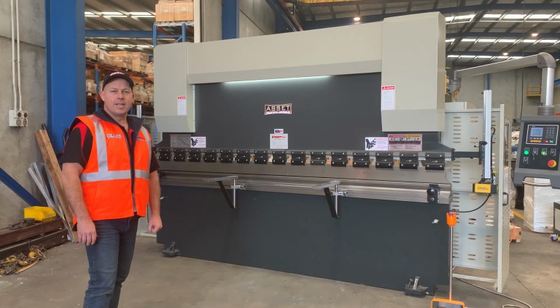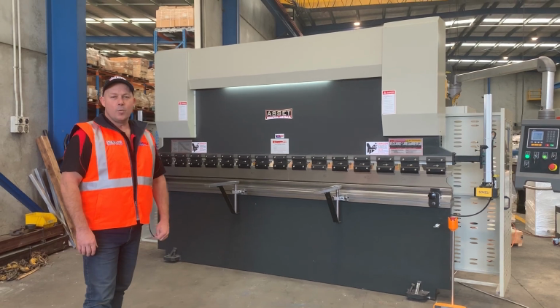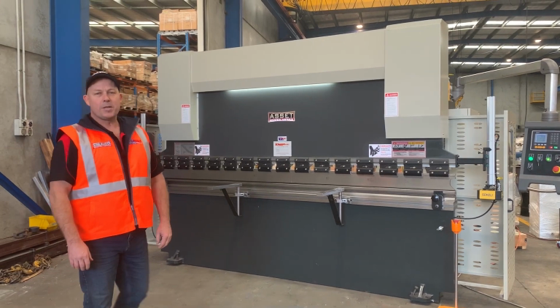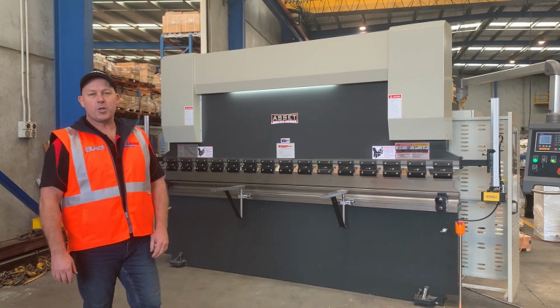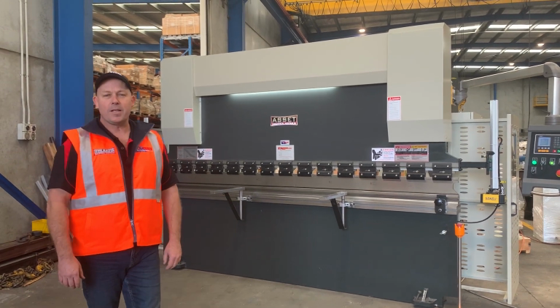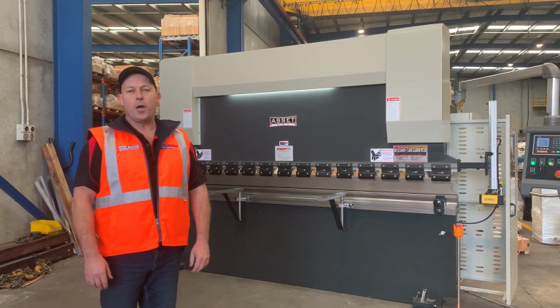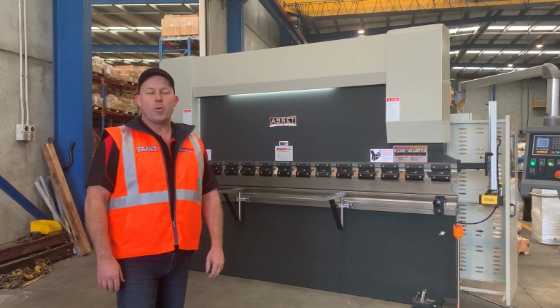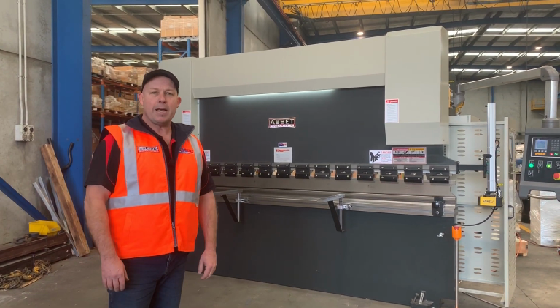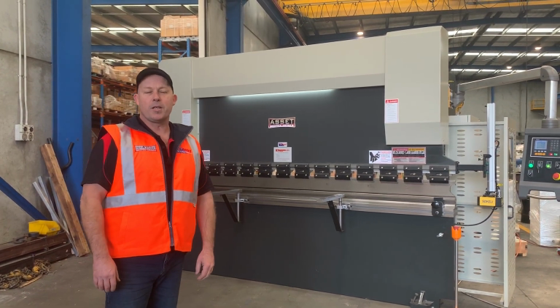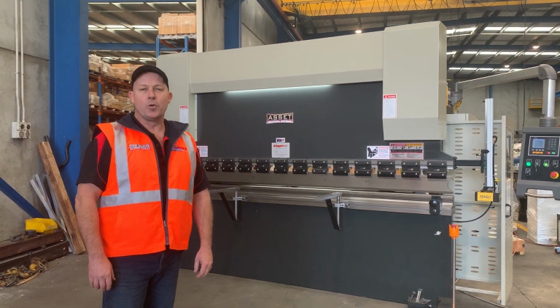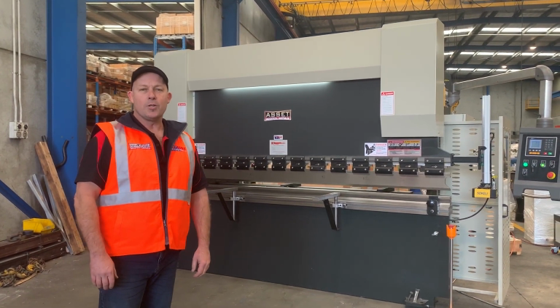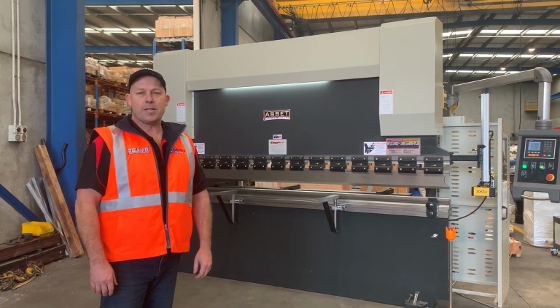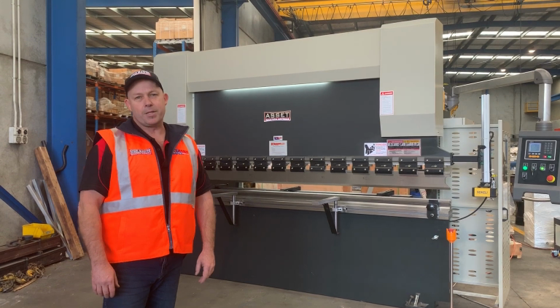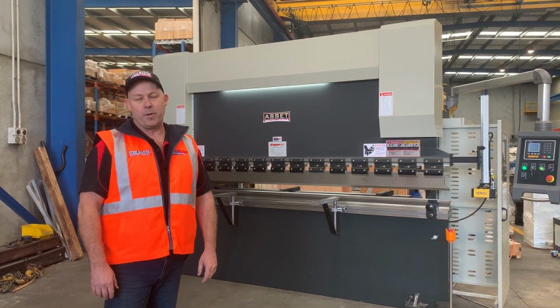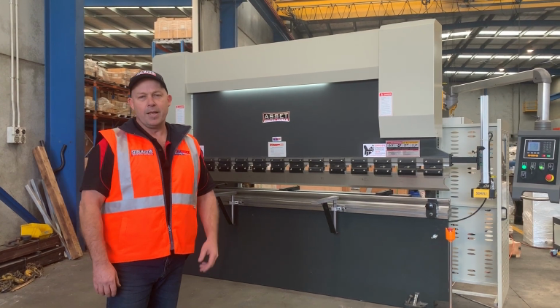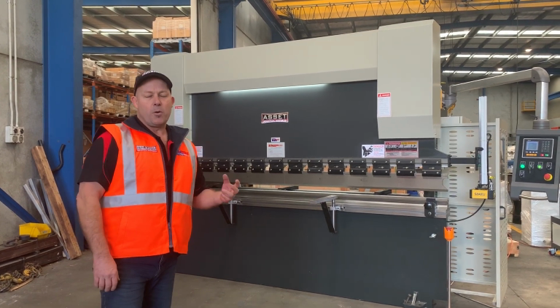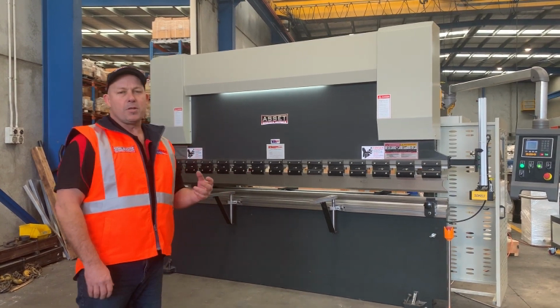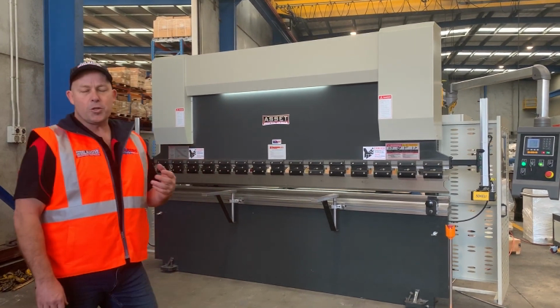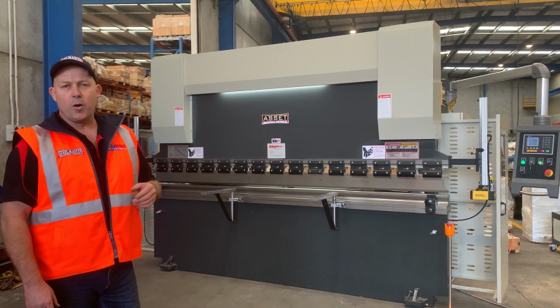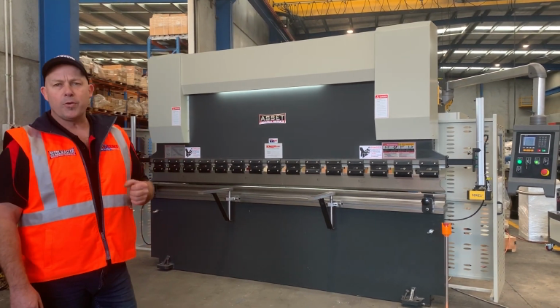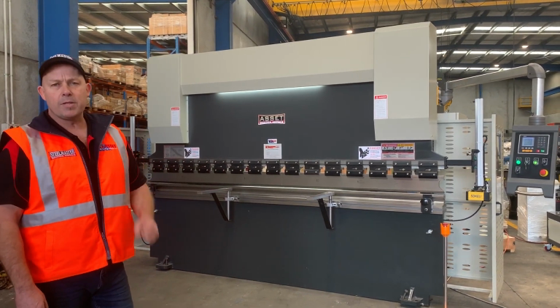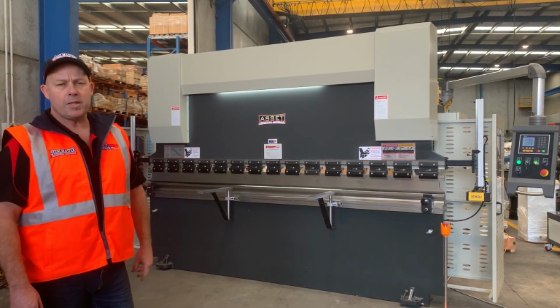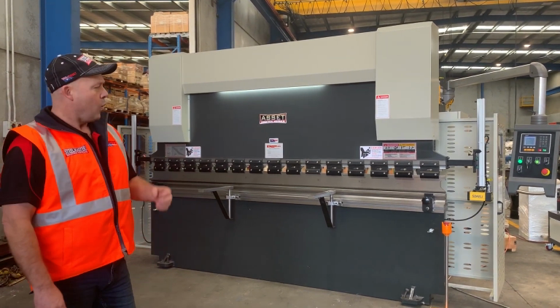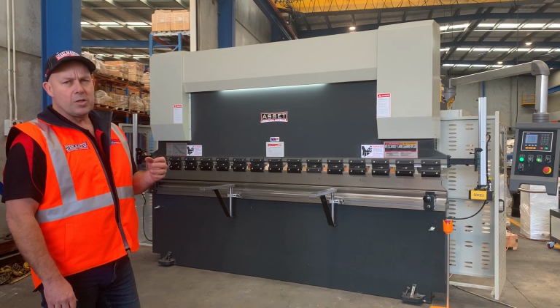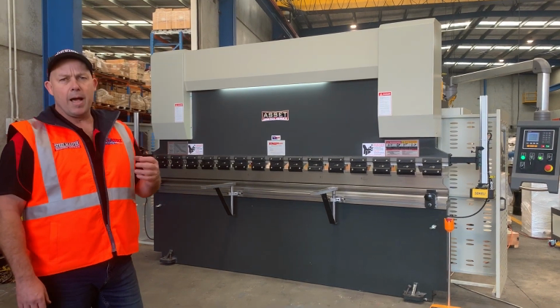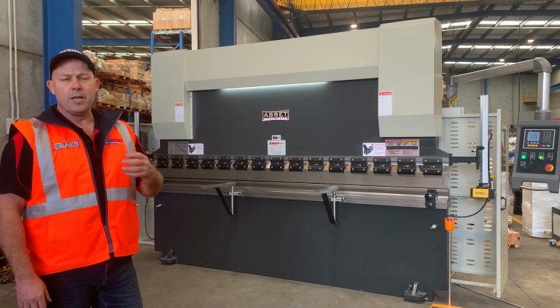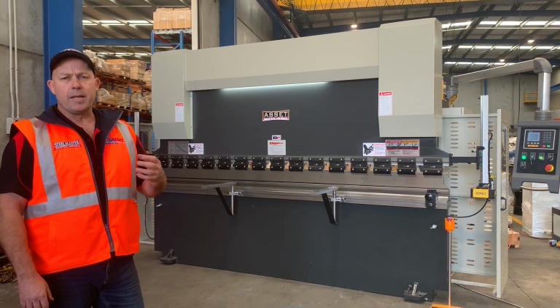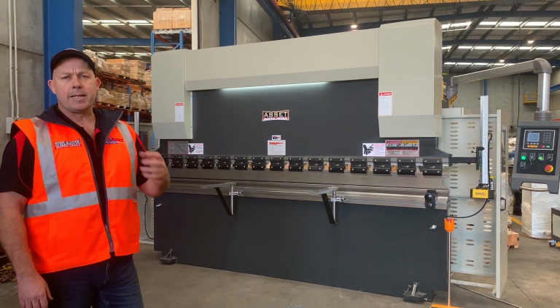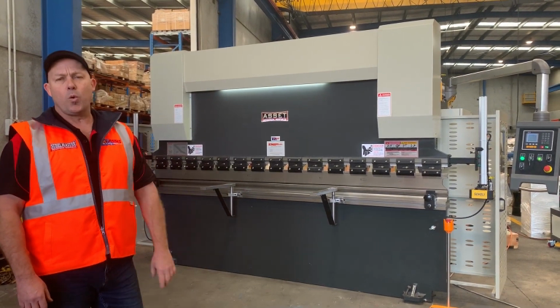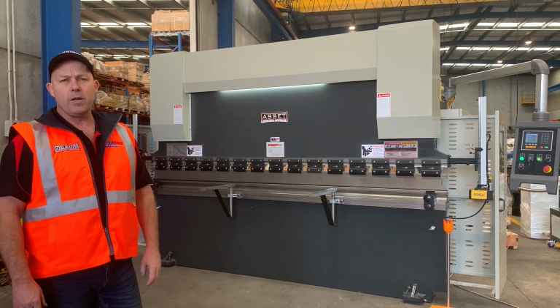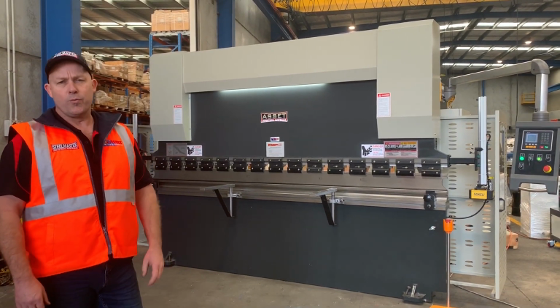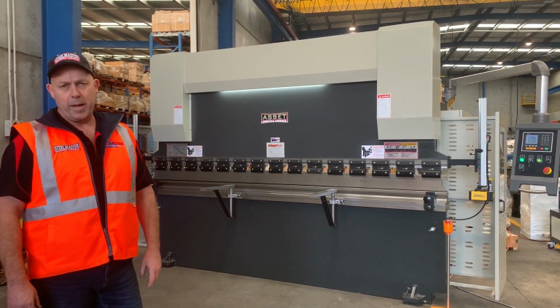Welcome to Asset Plant Machinery. Today we're going to overview our Asset Industrial two-axis NZ press brake. This model comes in a 3200 by 135 tonne capacity, and we've brought this to market to meet a customer requirement for affordable bending.